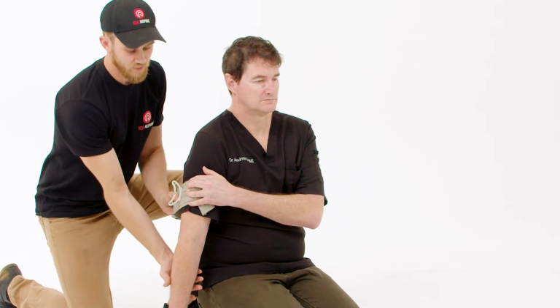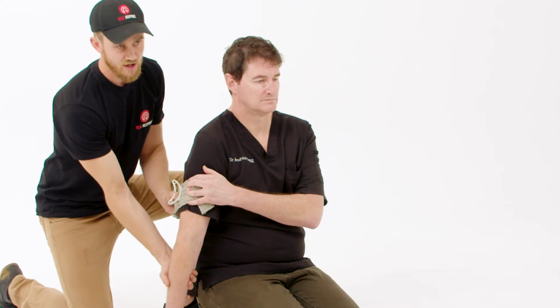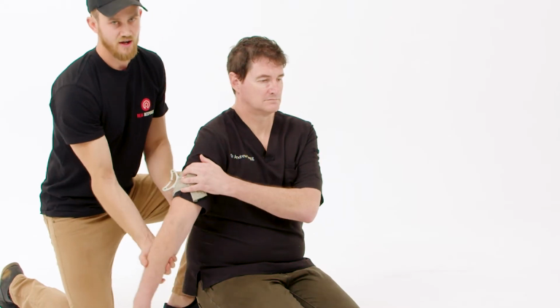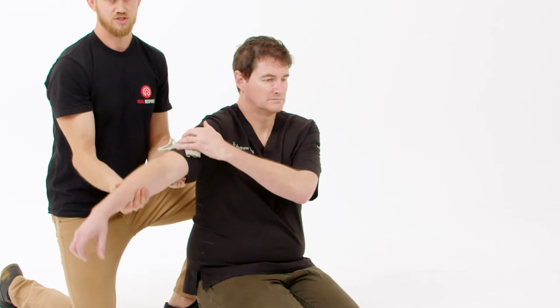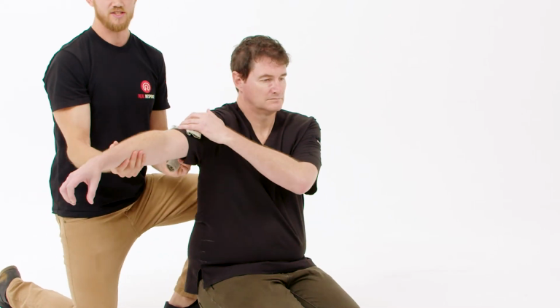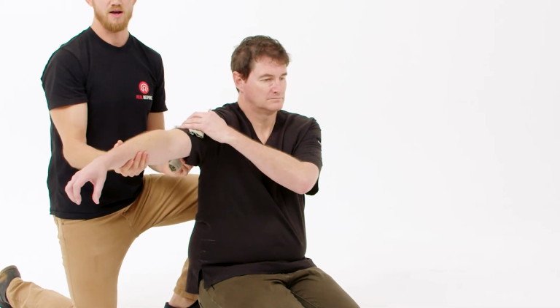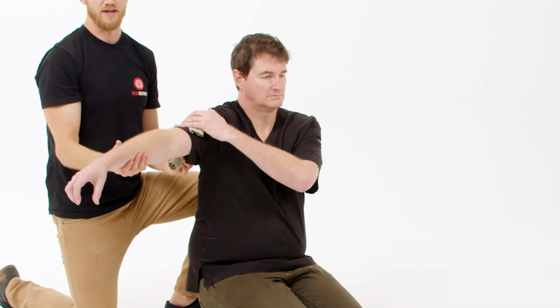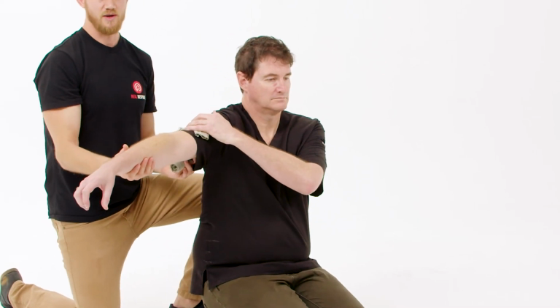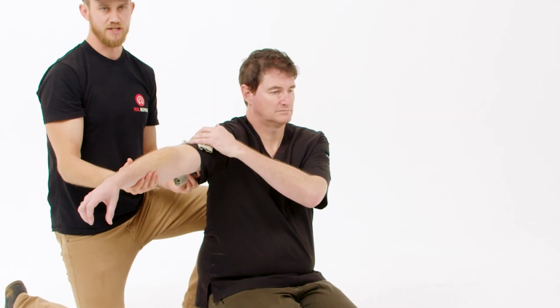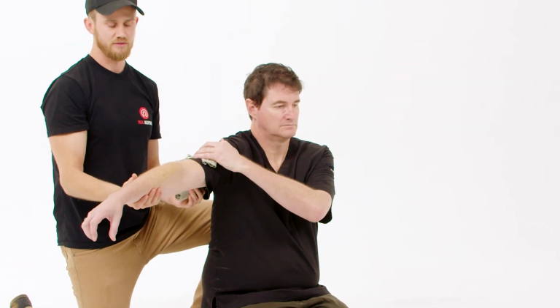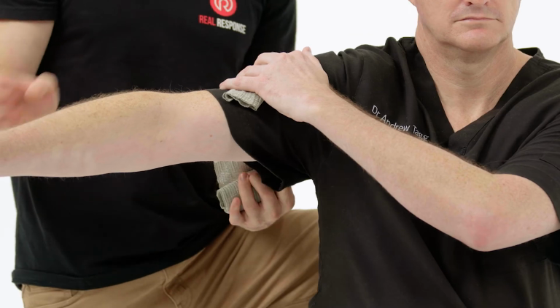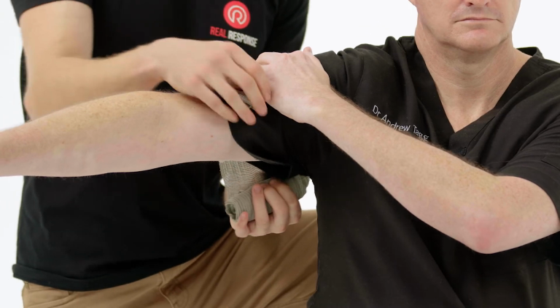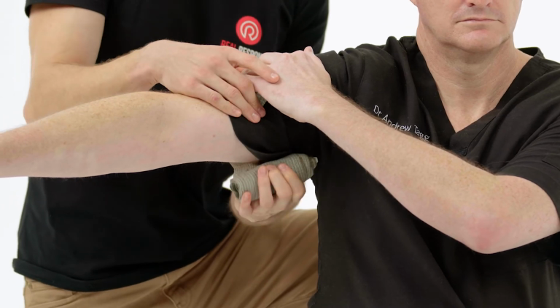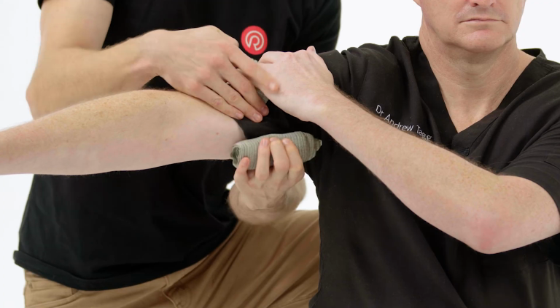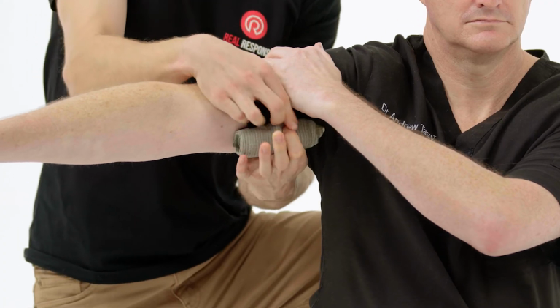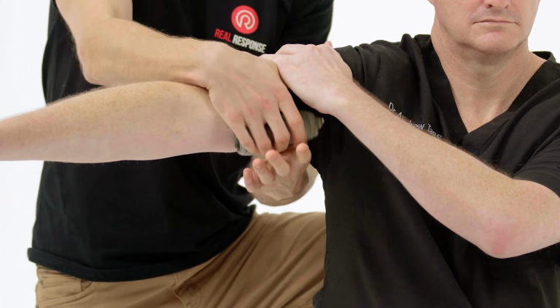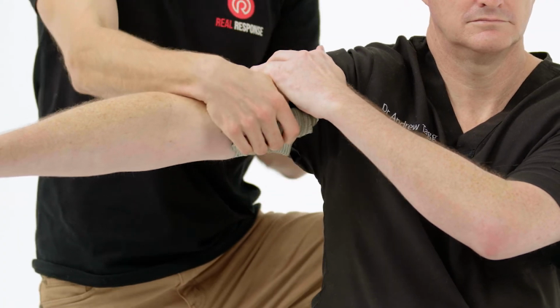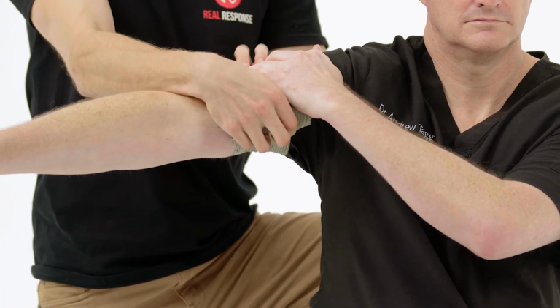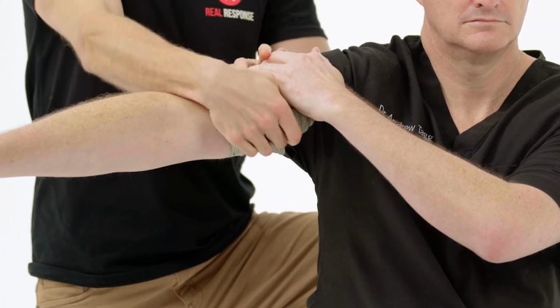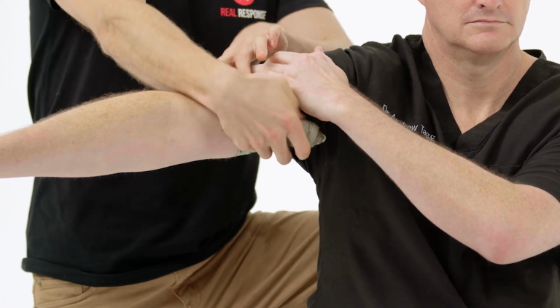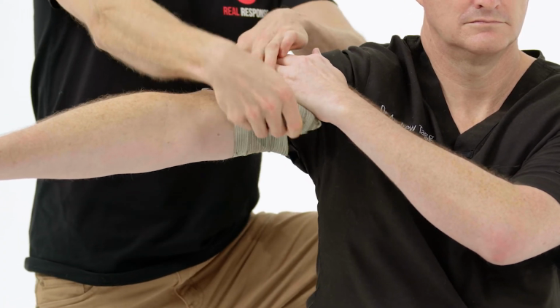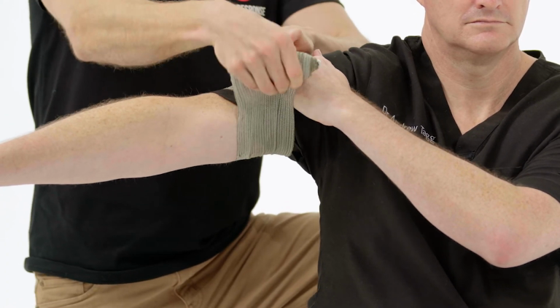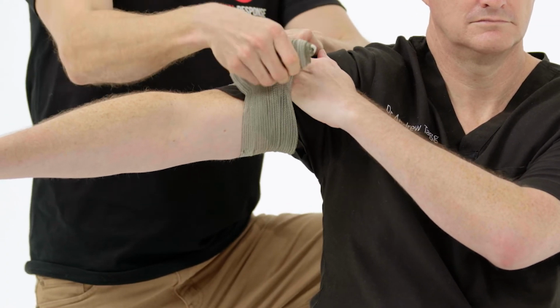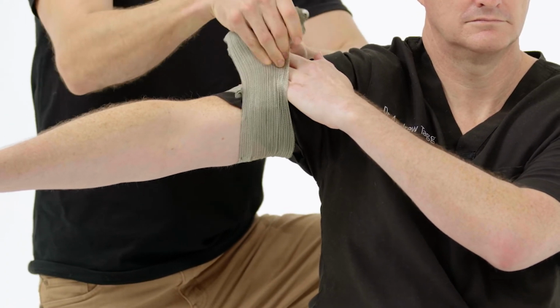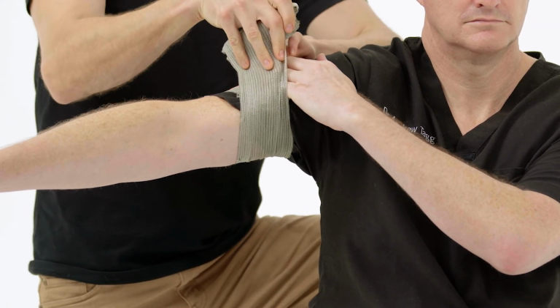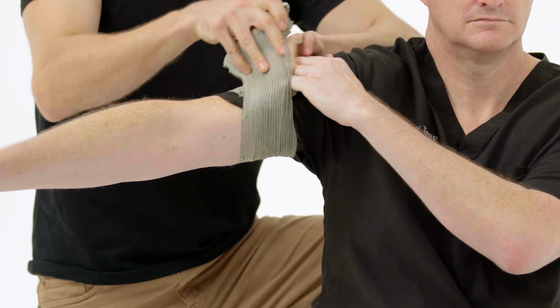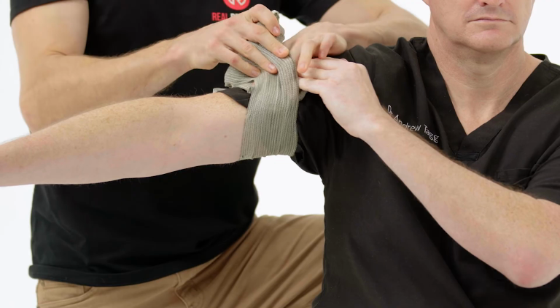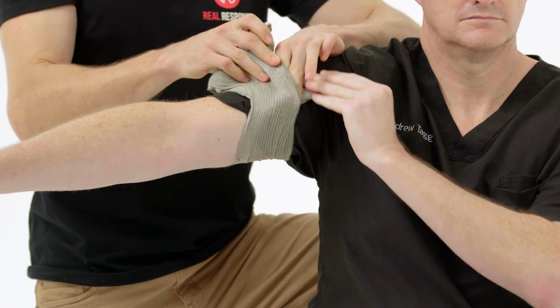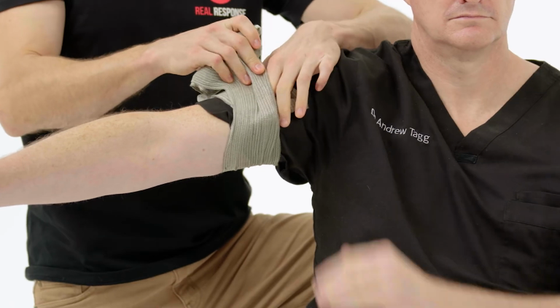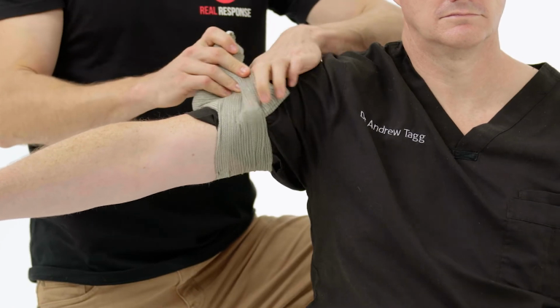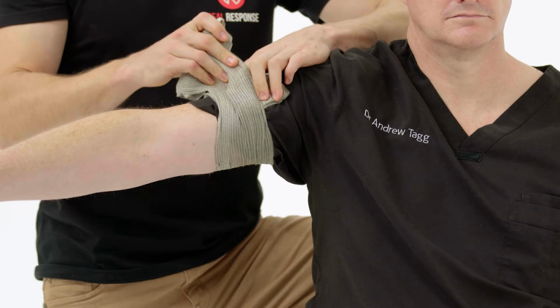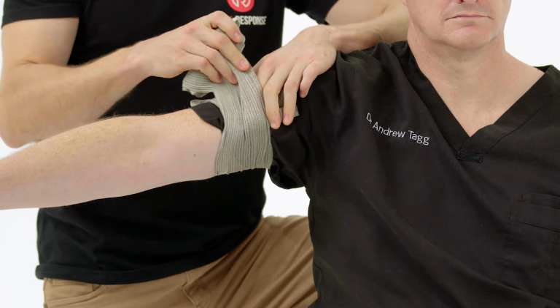From here, ask the patient to raise their arm for ease of application and then attempt to wrap the bandage around. Once you get to the hand, just push their hand out of the way and apply the pressure yourself.